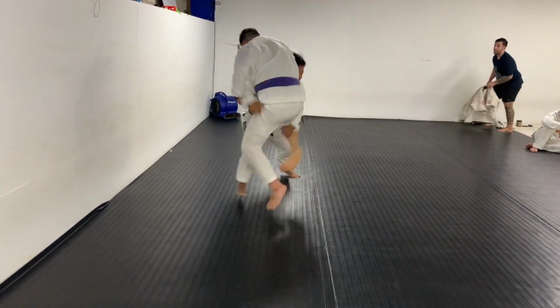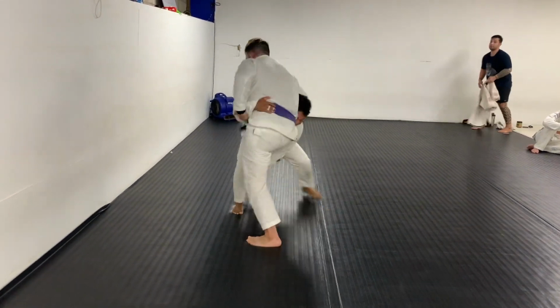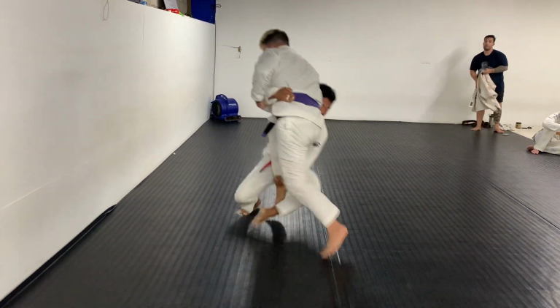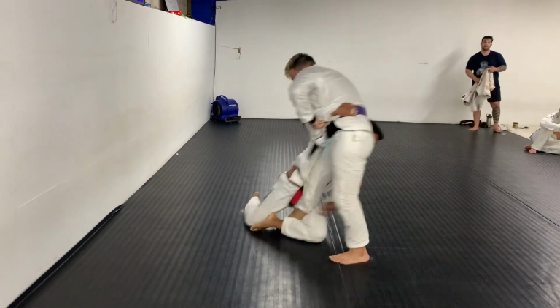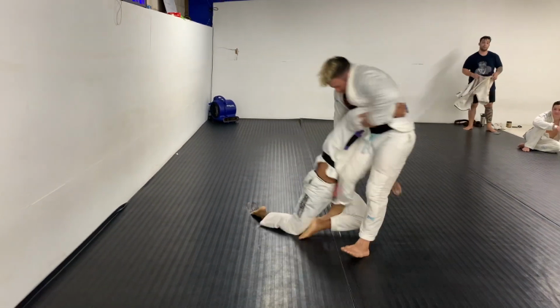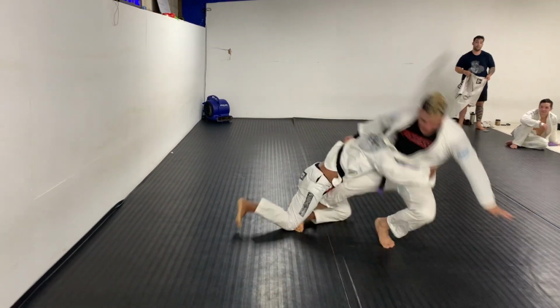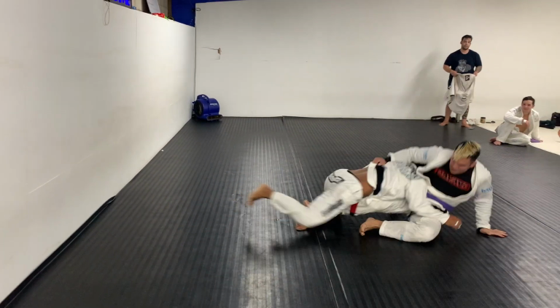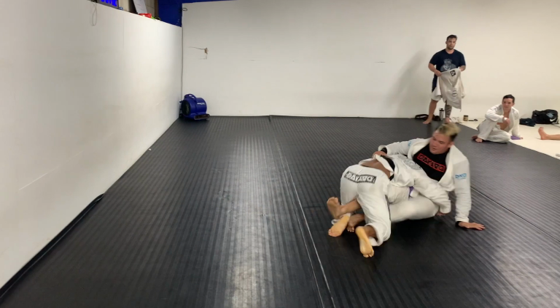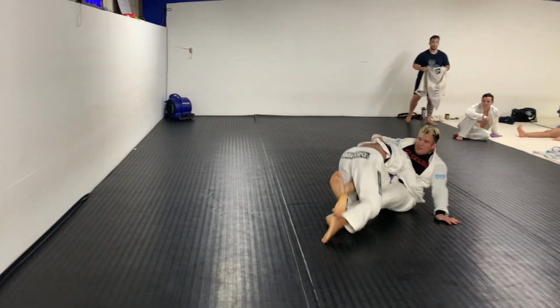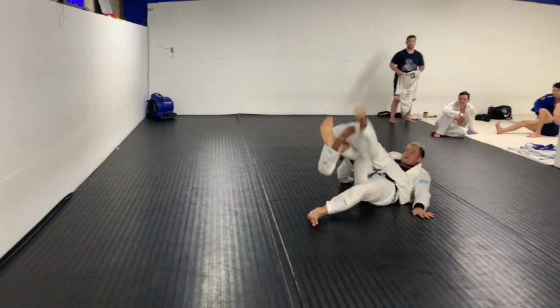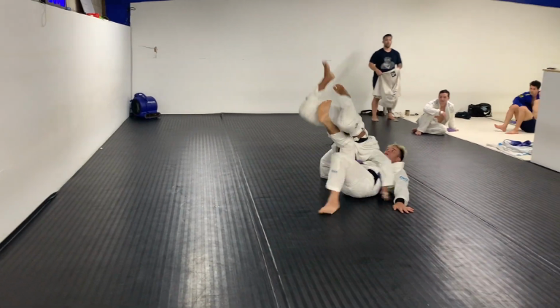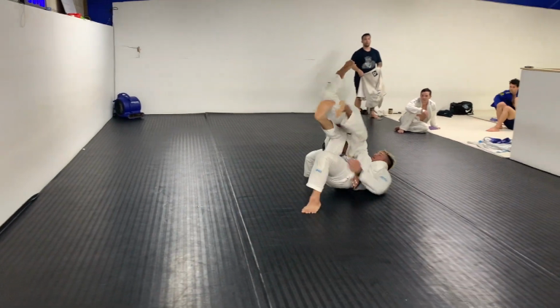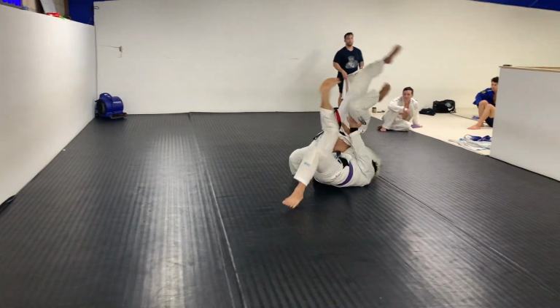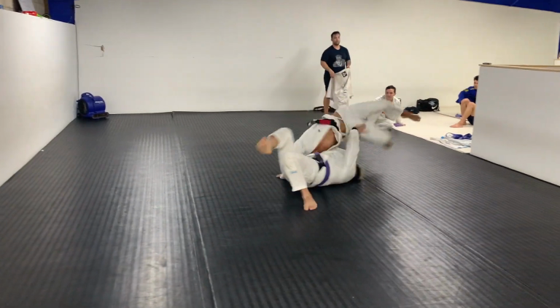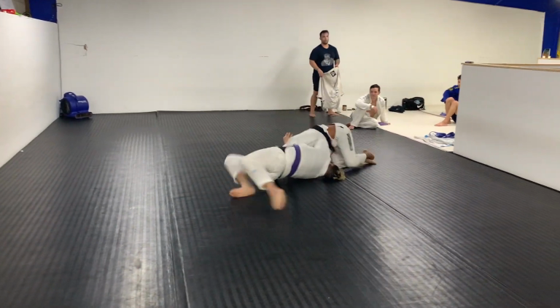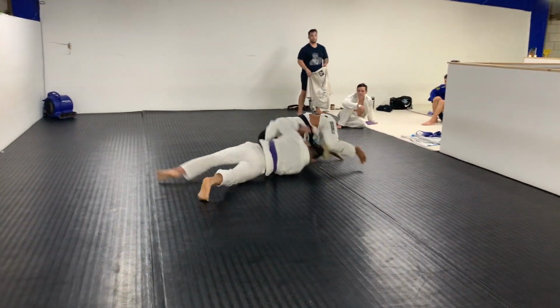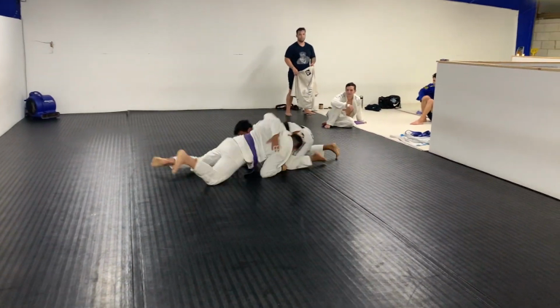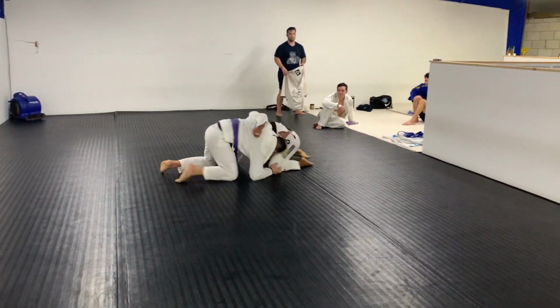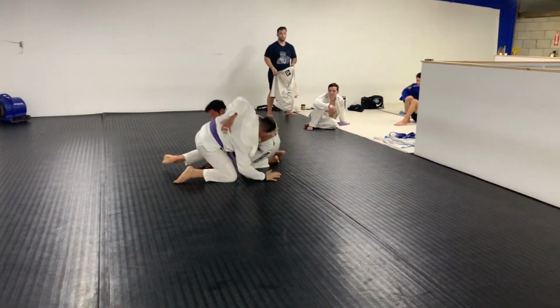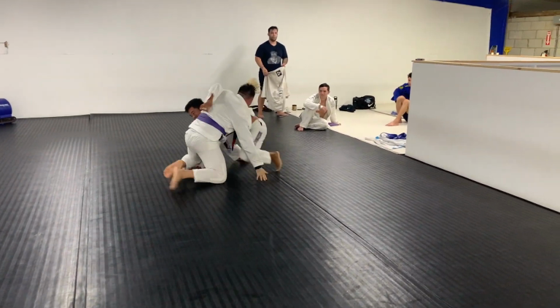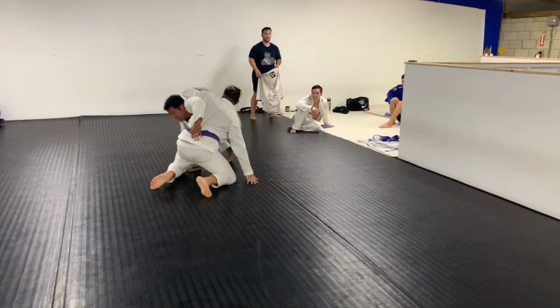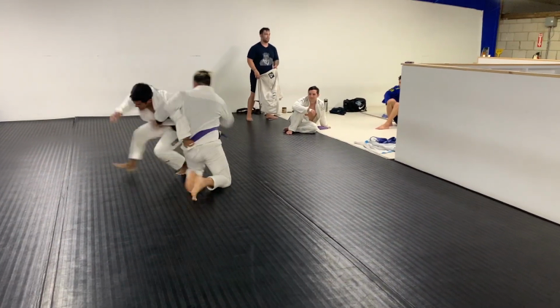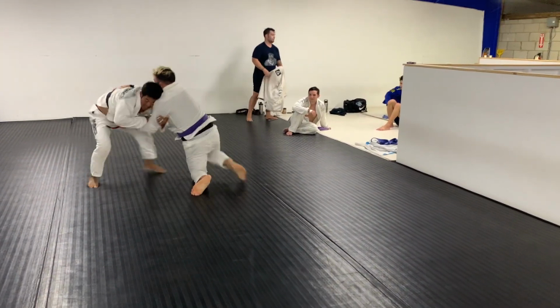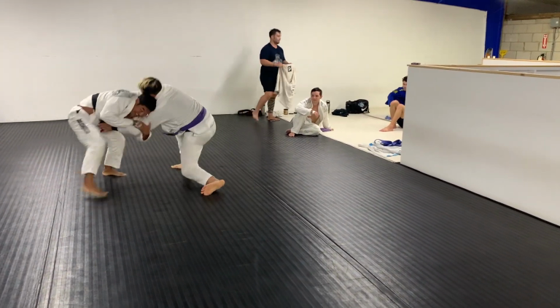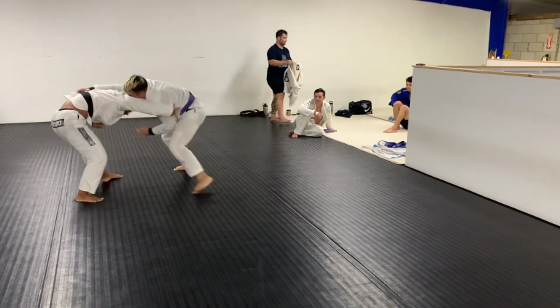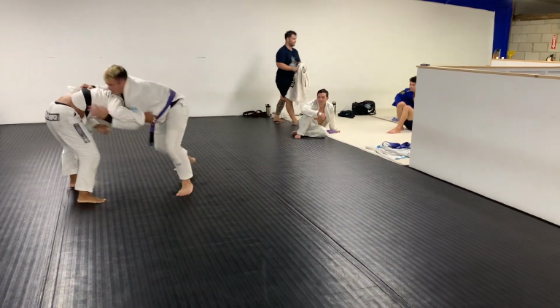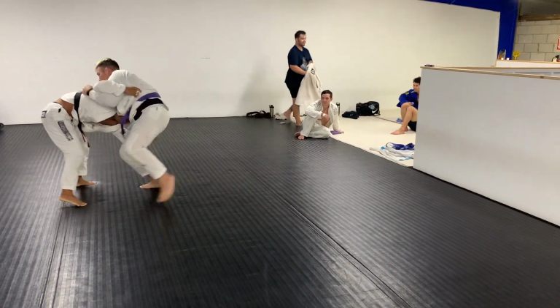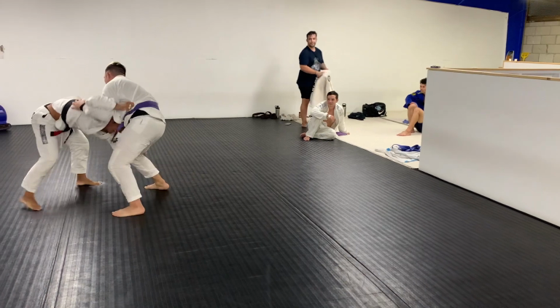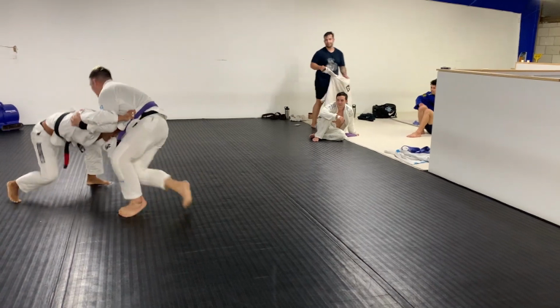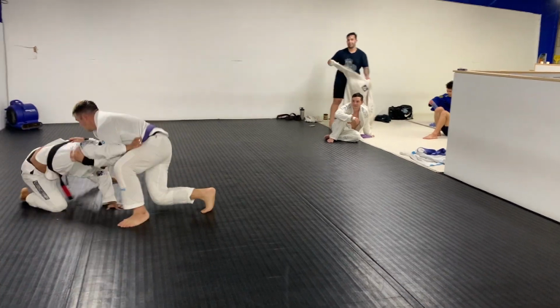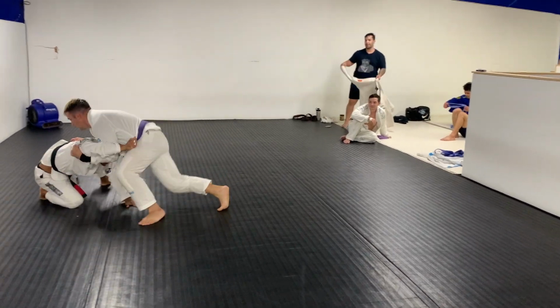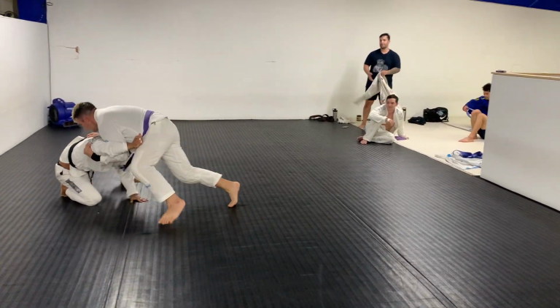Pete's a strong dude, so I ended up going to a back trip right there just to try and get his hips down. I got him down to the mat but he's able to scramble out nicely.